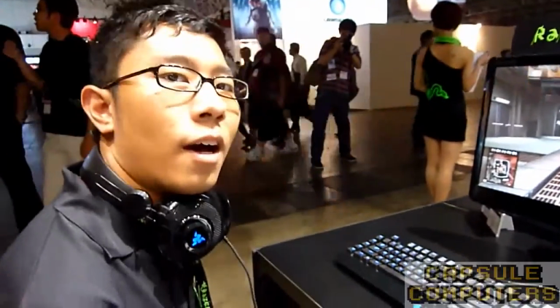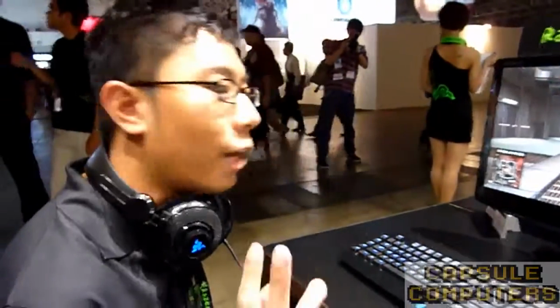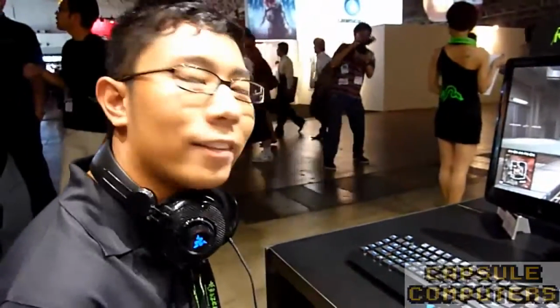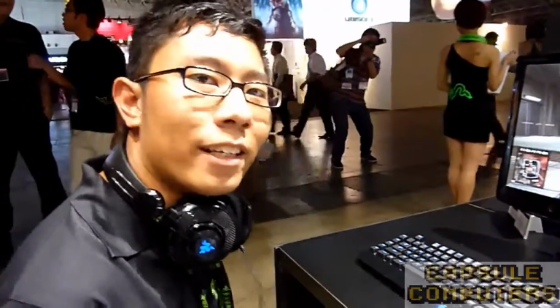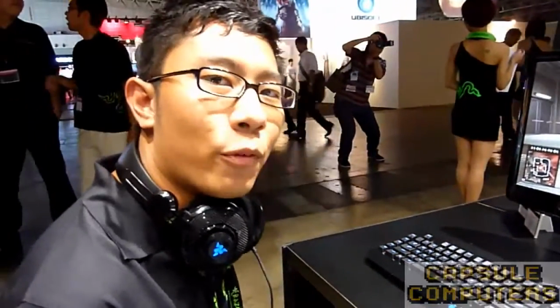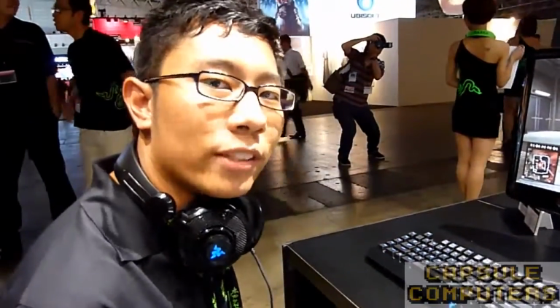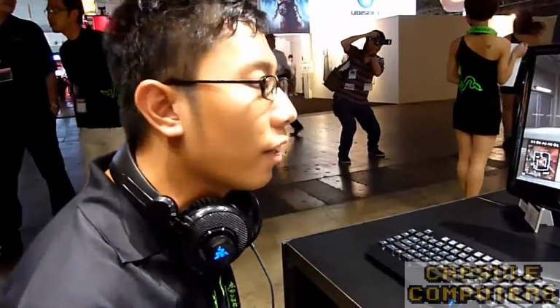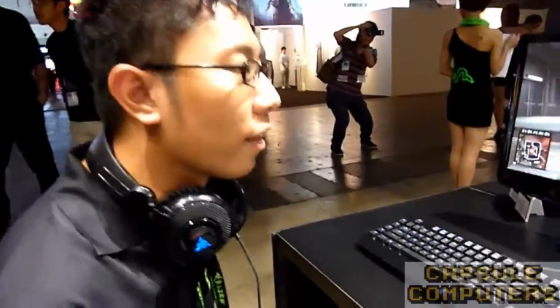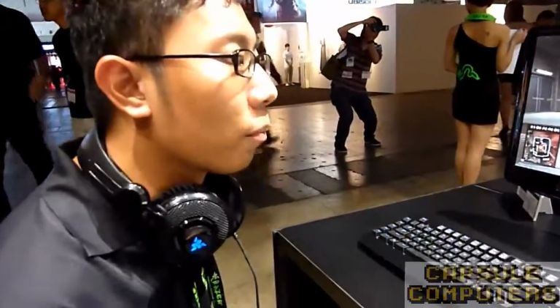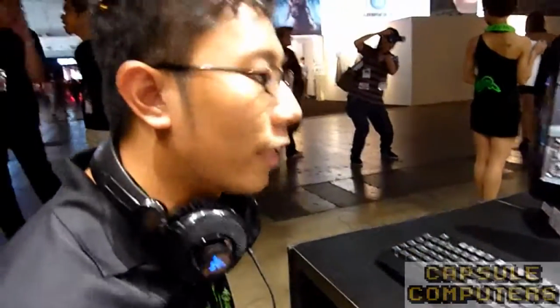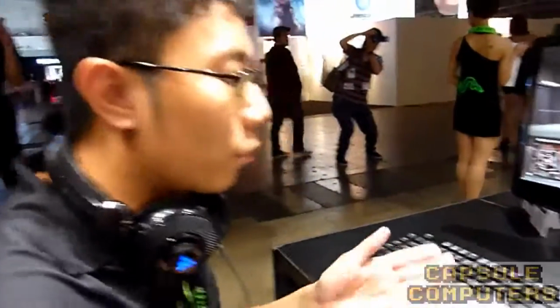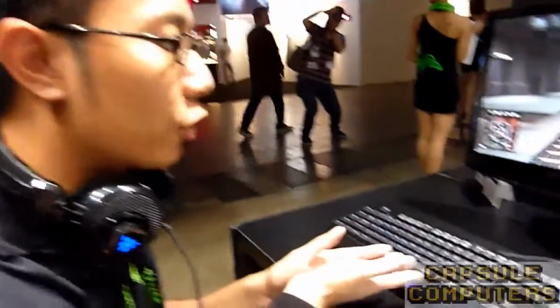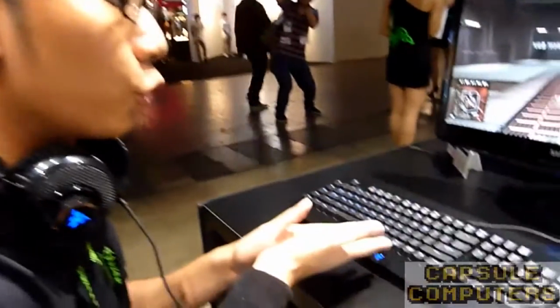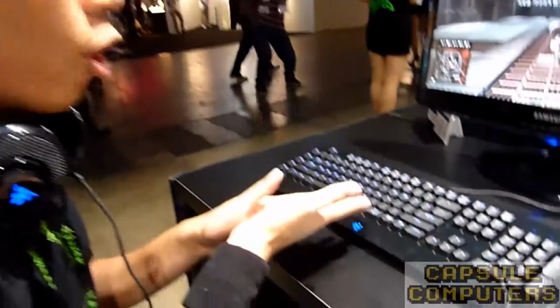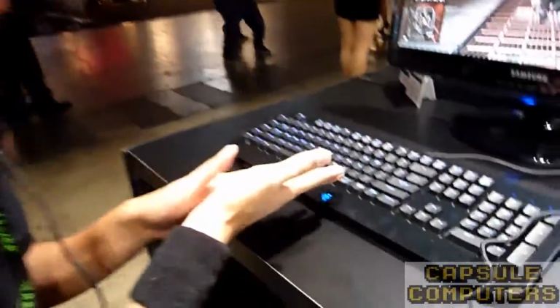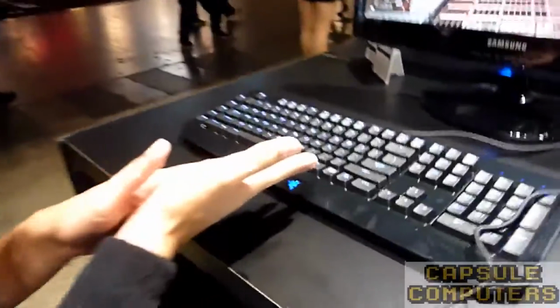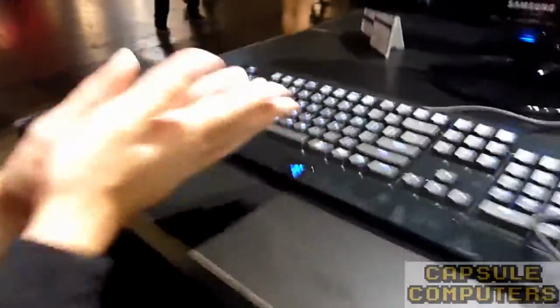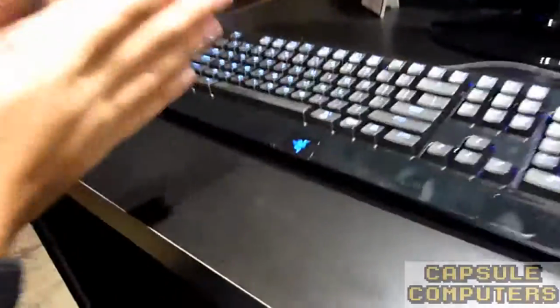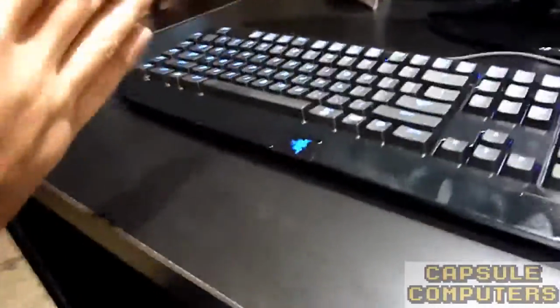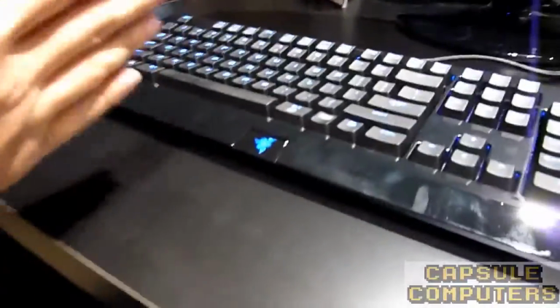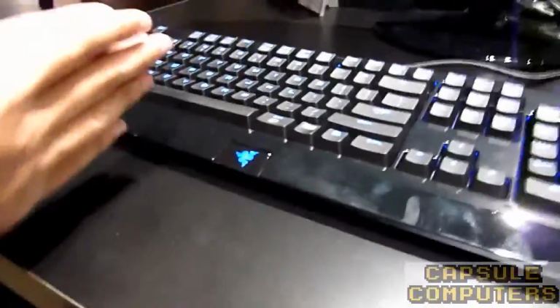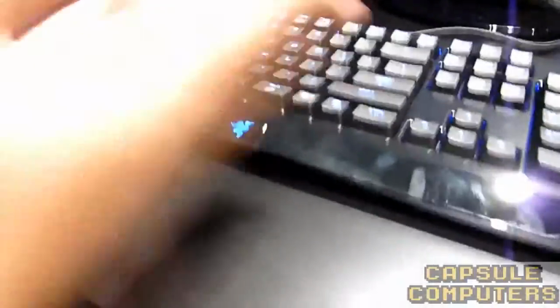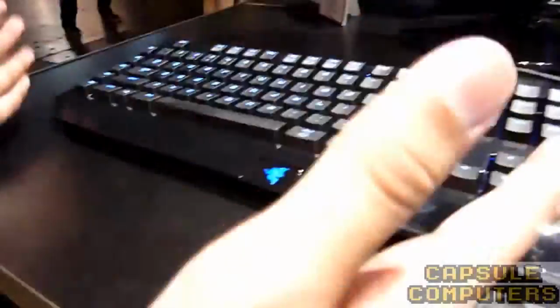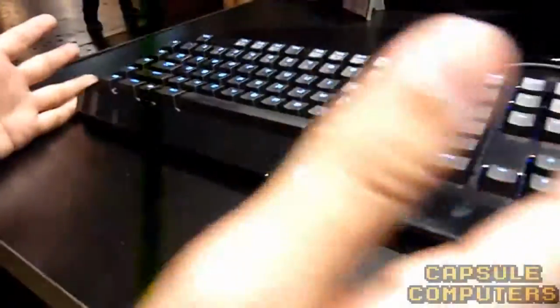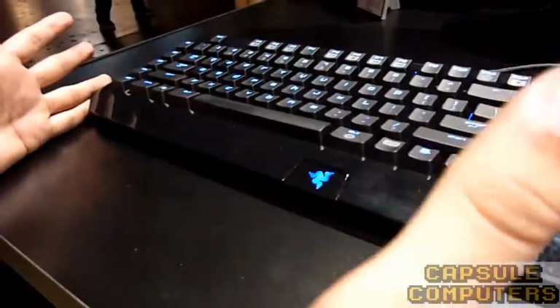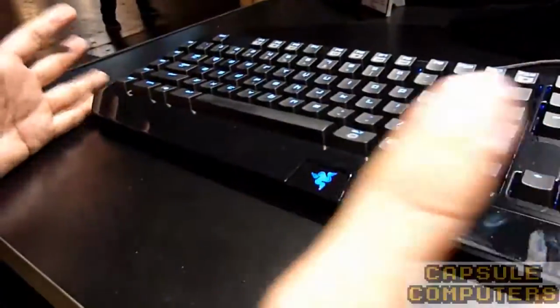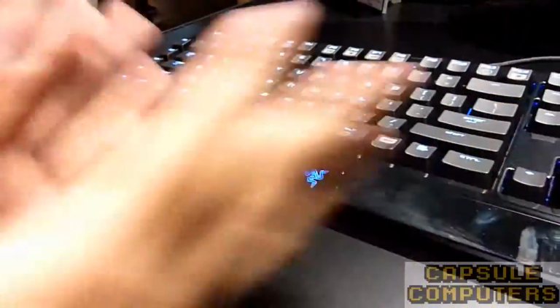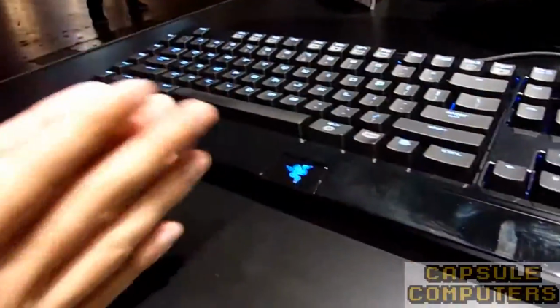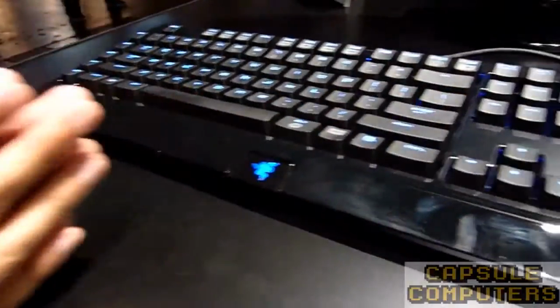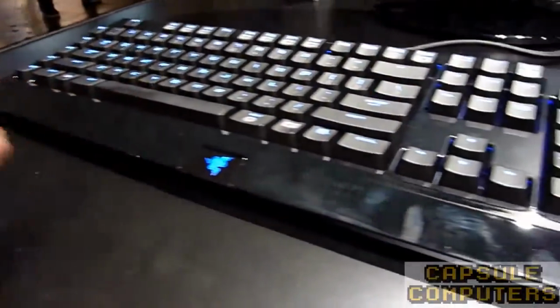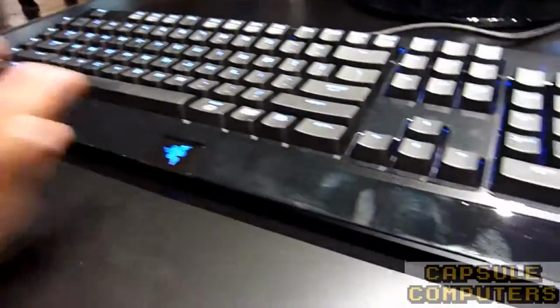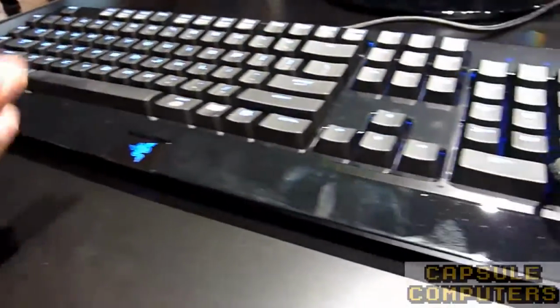Hi, I'm Arthur again. I'm from Razer and today I'm going to show you more about the Razer Black Widow Ultimate. It's a mechanical keyboard — it's new by us.